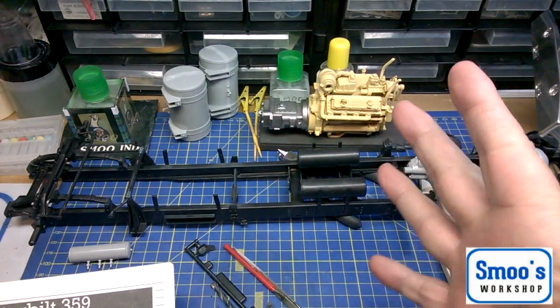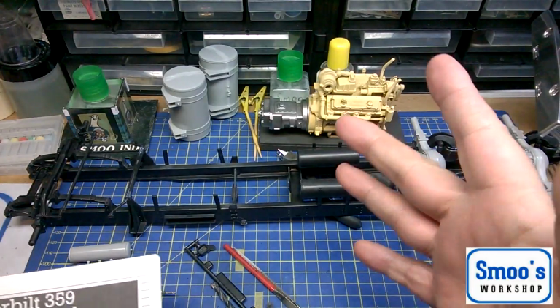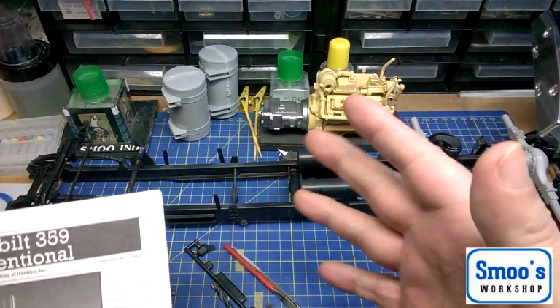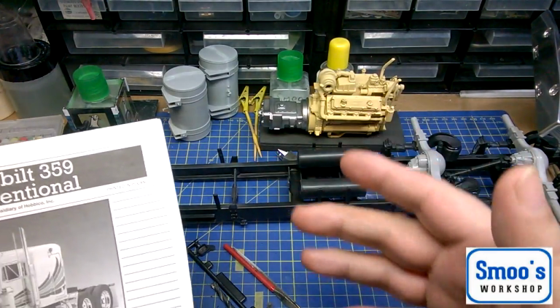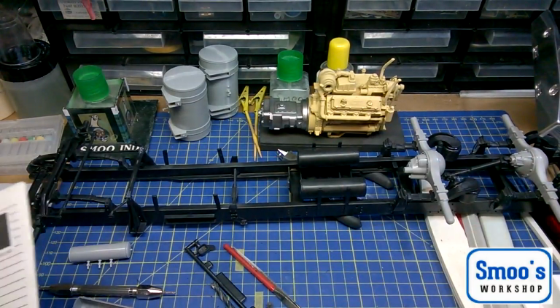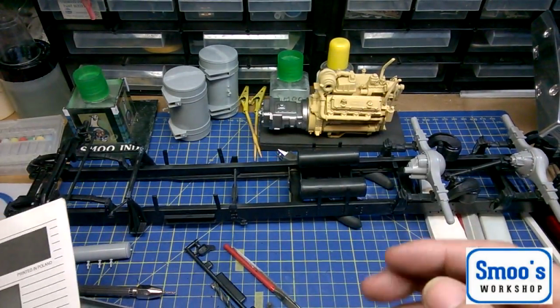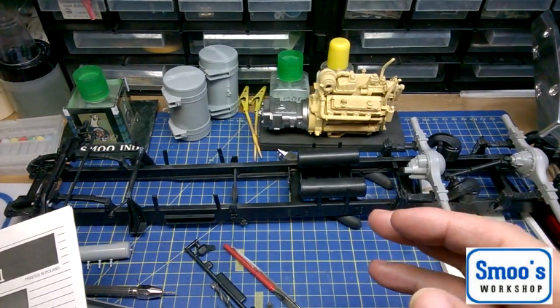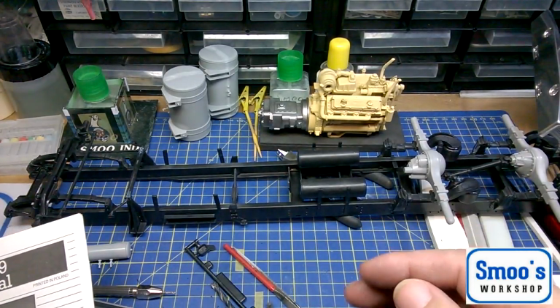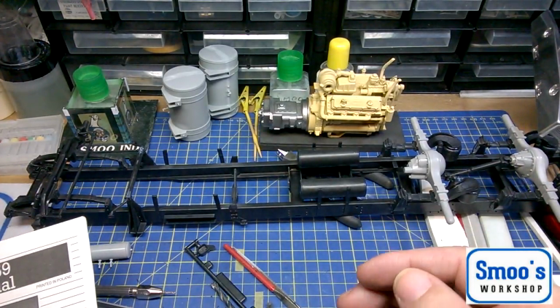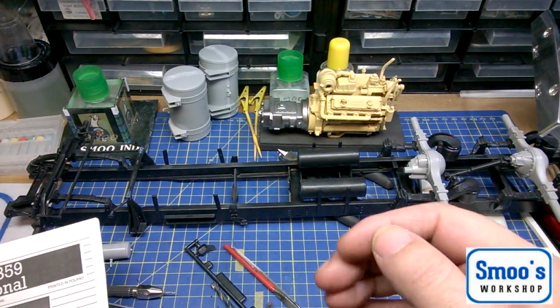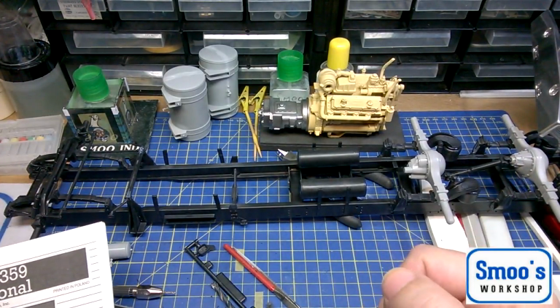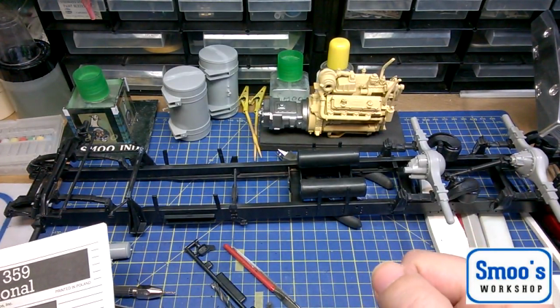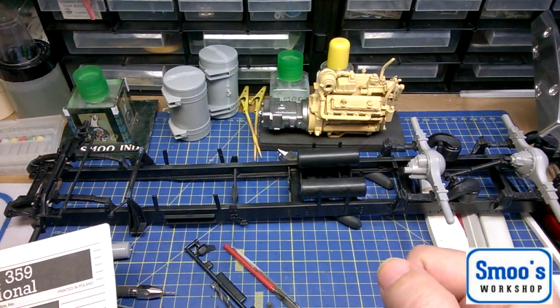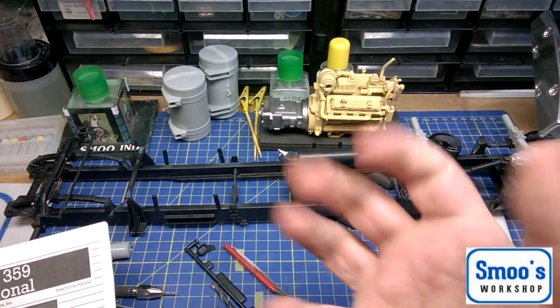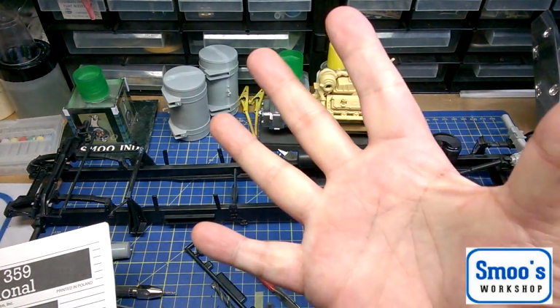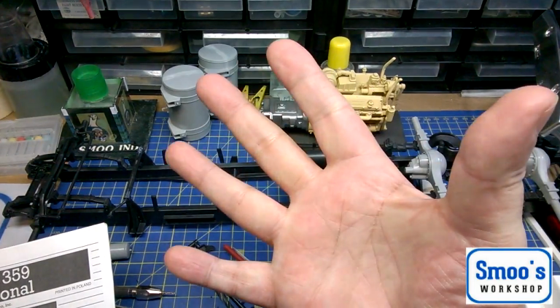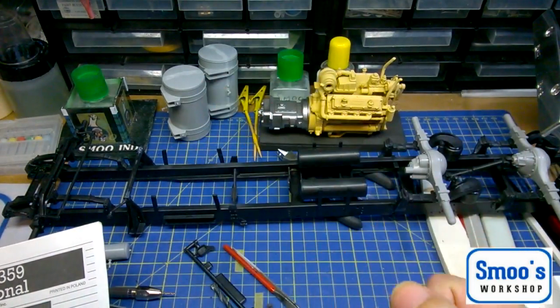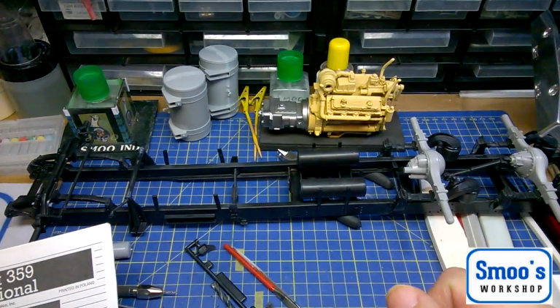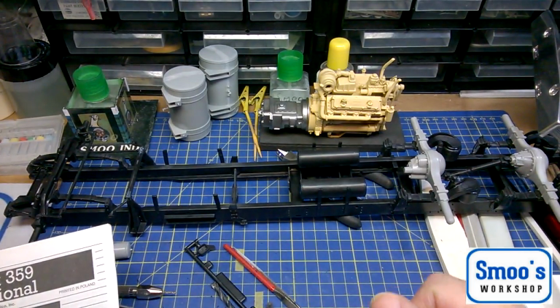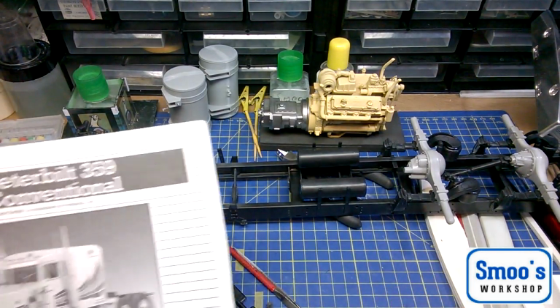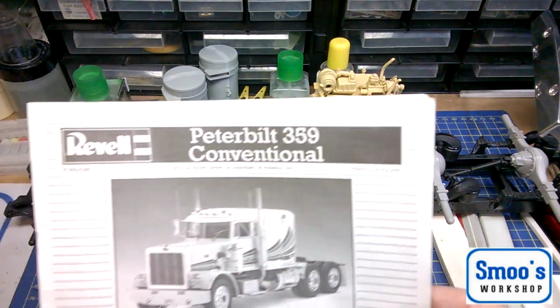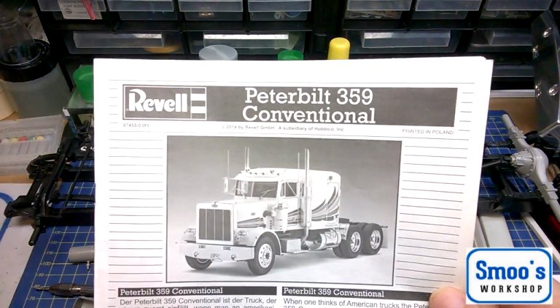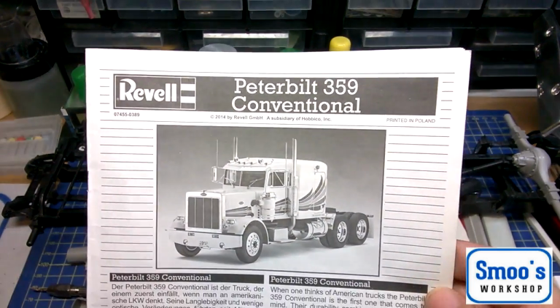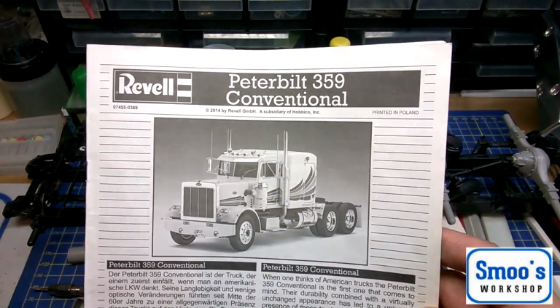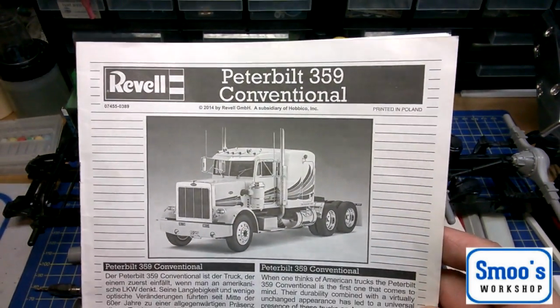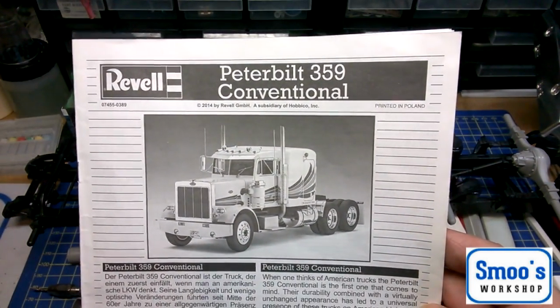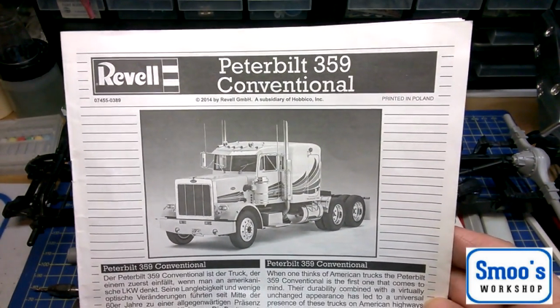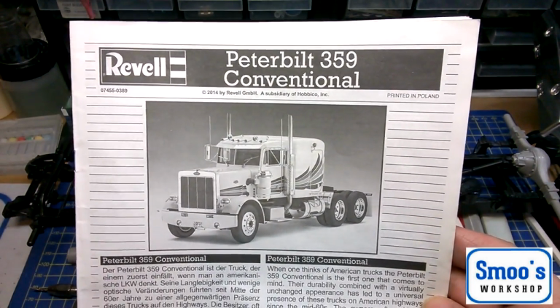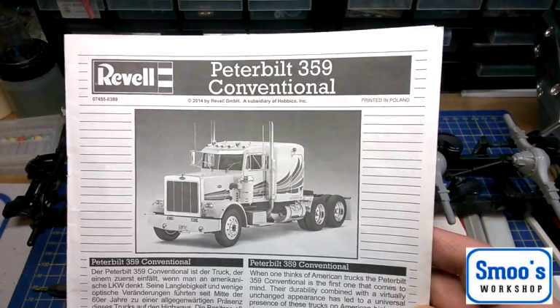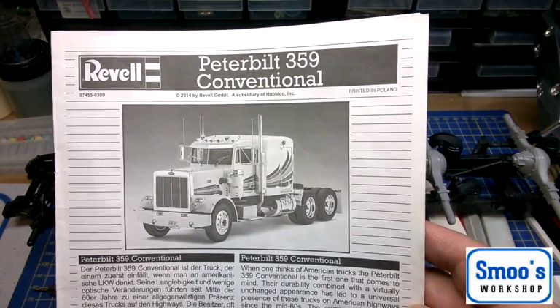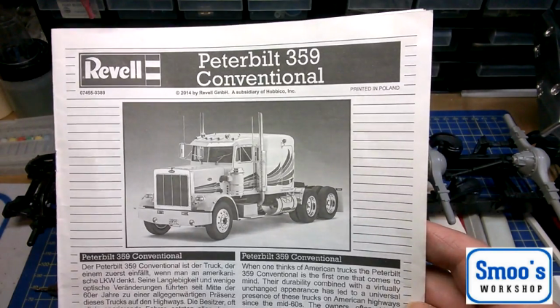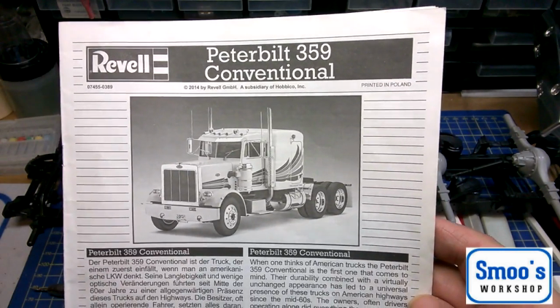Hello guys, welcome. It's Terry from Smooth Workshop here, and welcome to build video number five in the series of this Rebel kit, the Peterbilt 359 conventional truck in 1/16 scale.